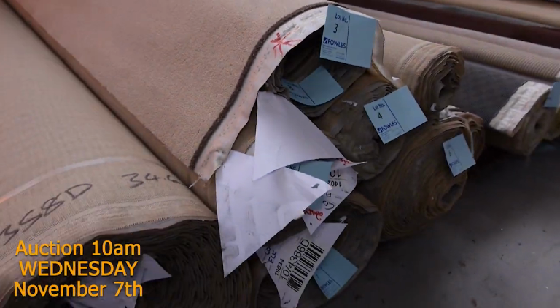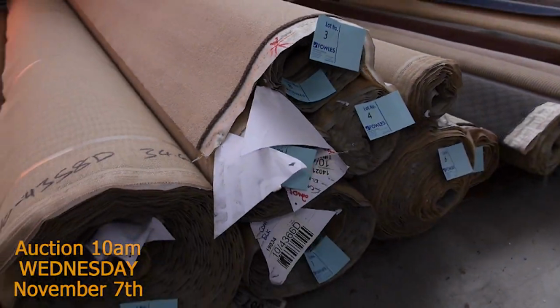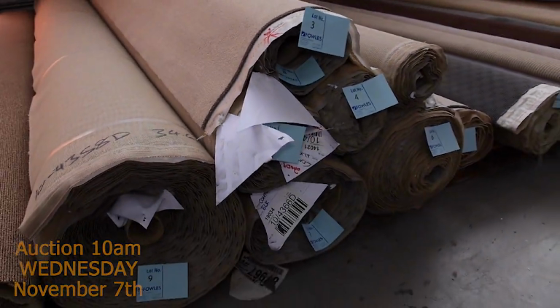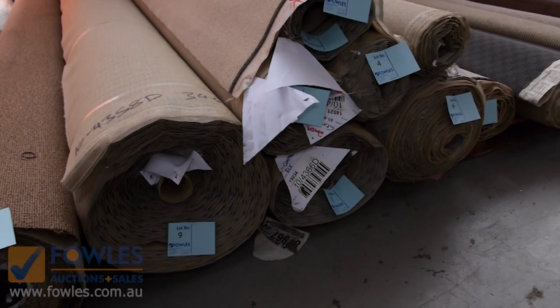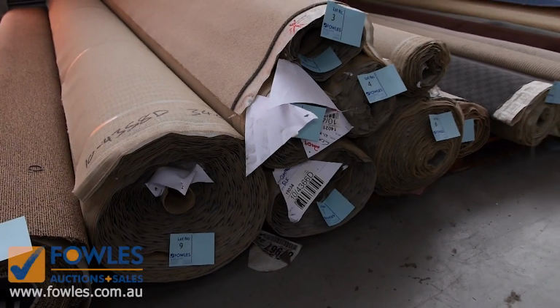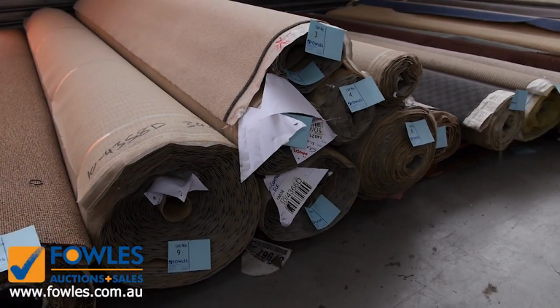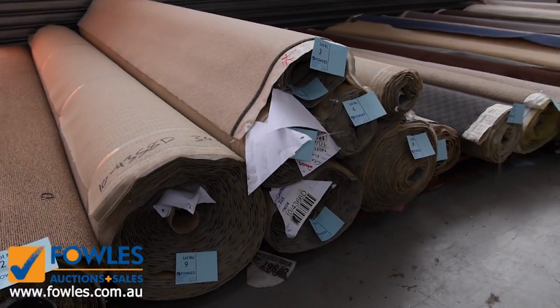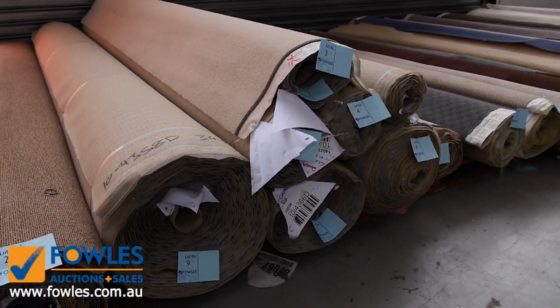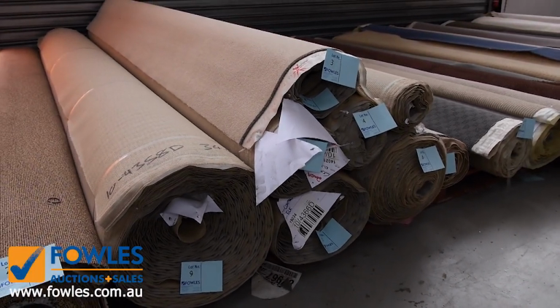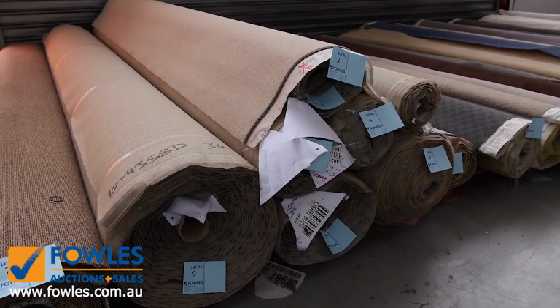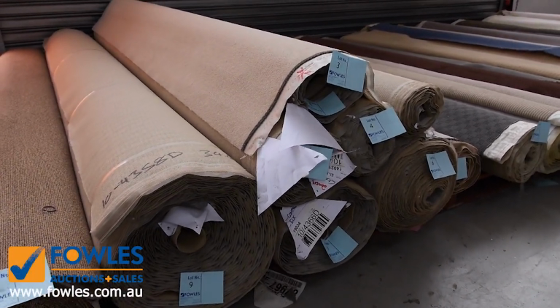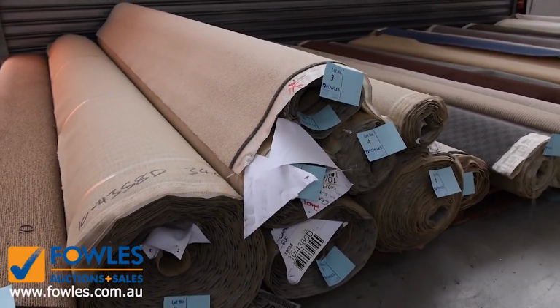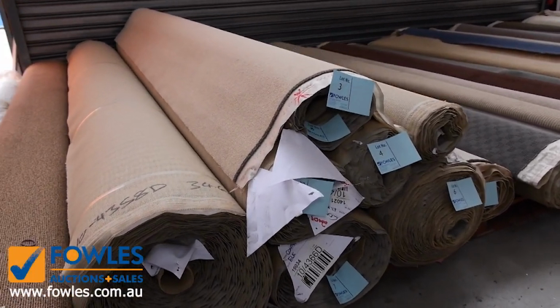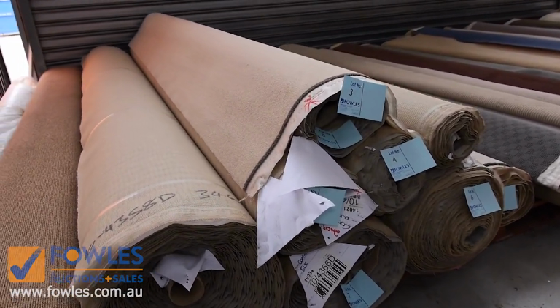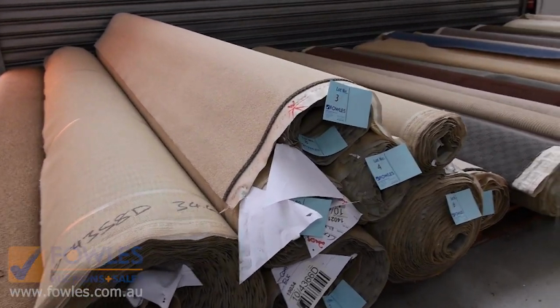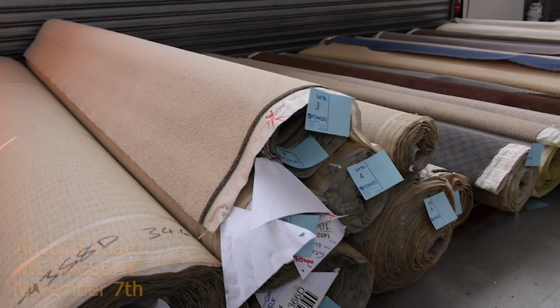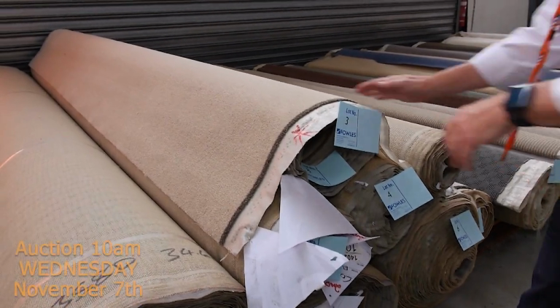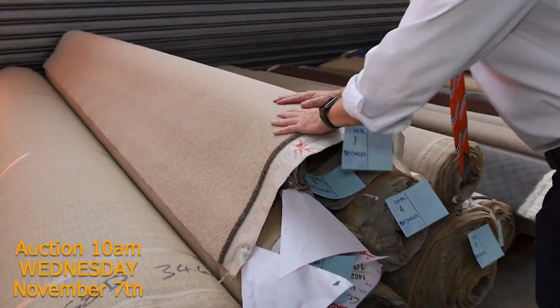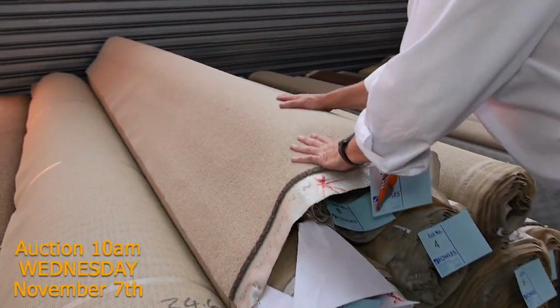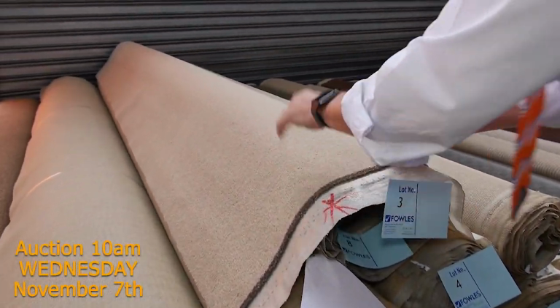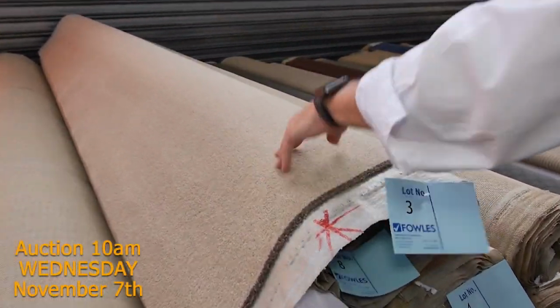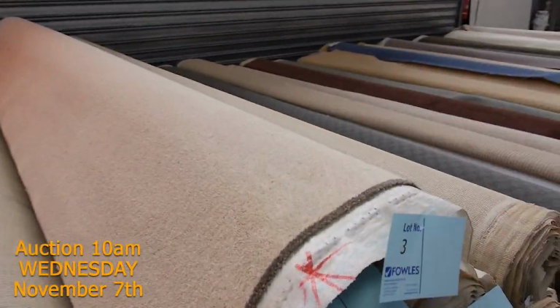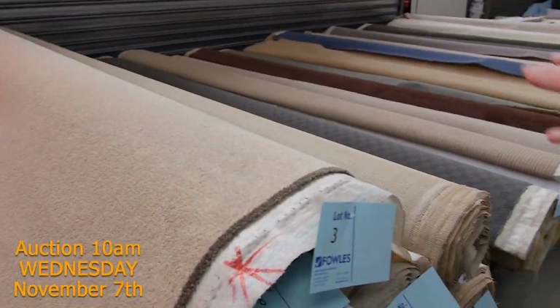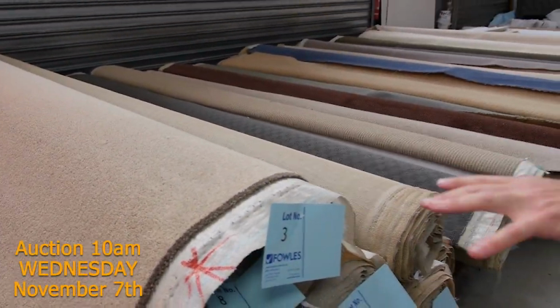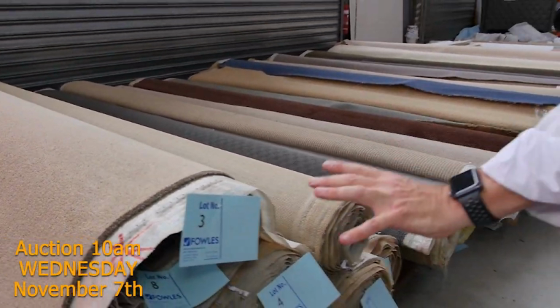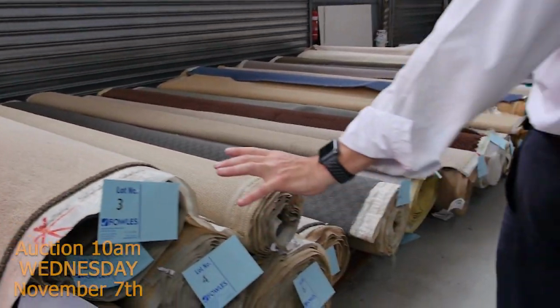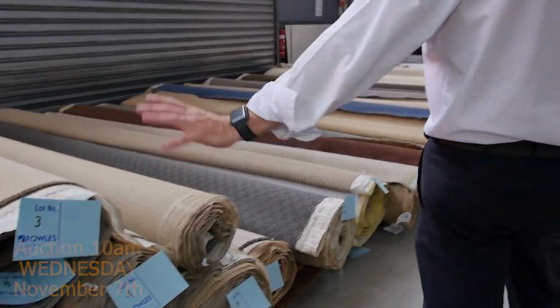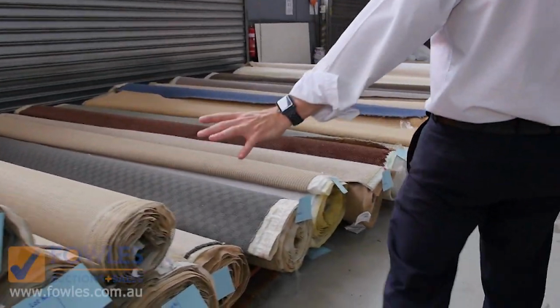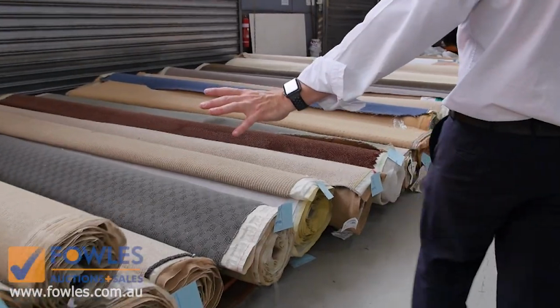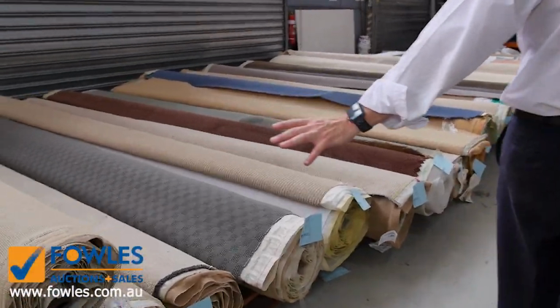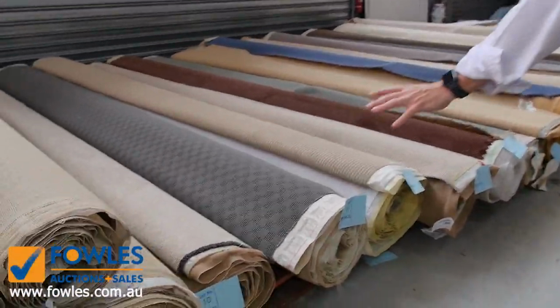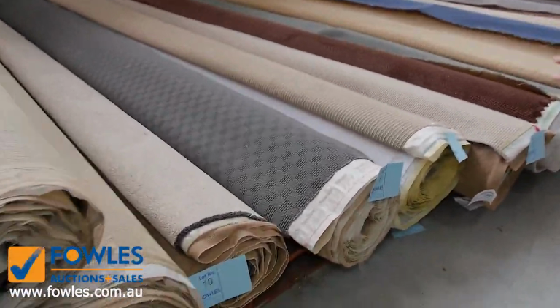So if you win the bidding, you can take 1, 2, 3 or 4 rolls - you might want to take the whole lot. But as the winning bidder, you can take whatever you like. So if you're after a nice neutral colour, that's a really good one to start with - and plenty to get us started. Somewhere around about $25 to $30 a metre.